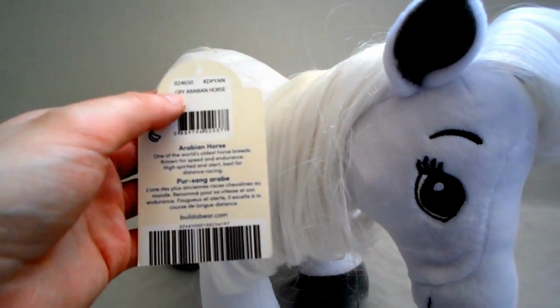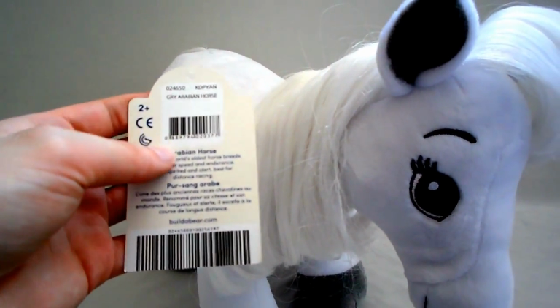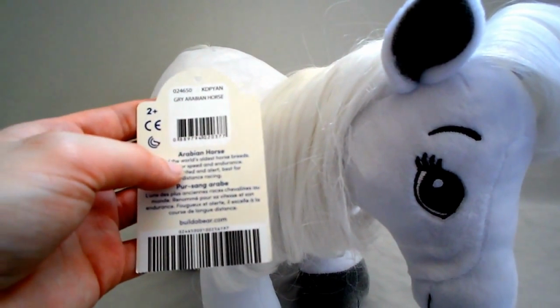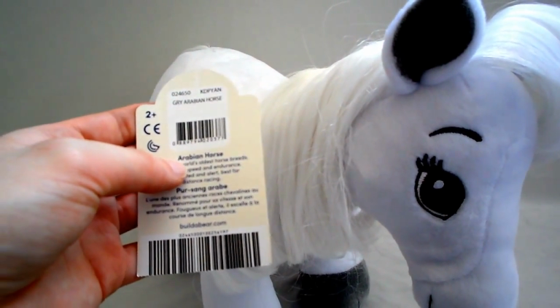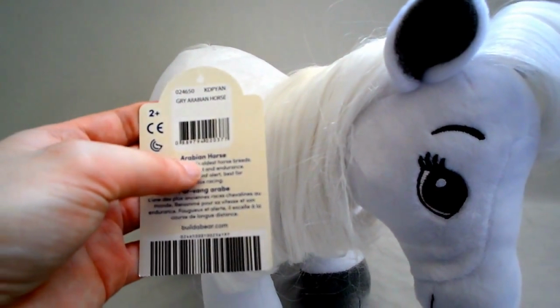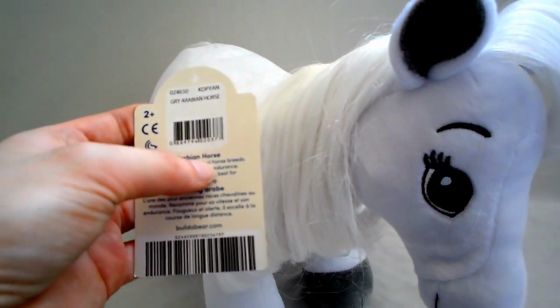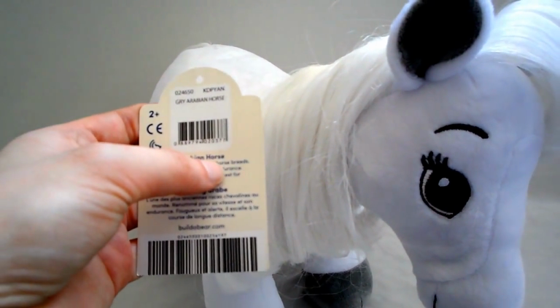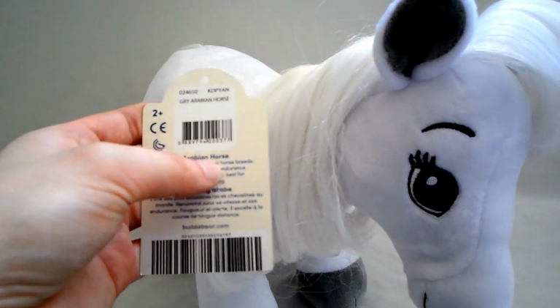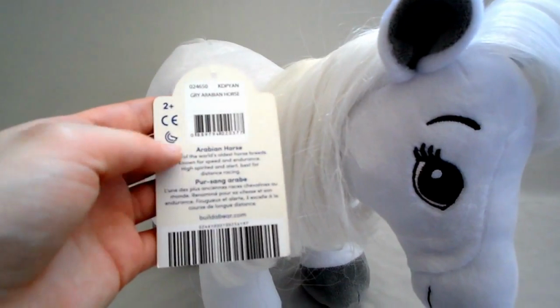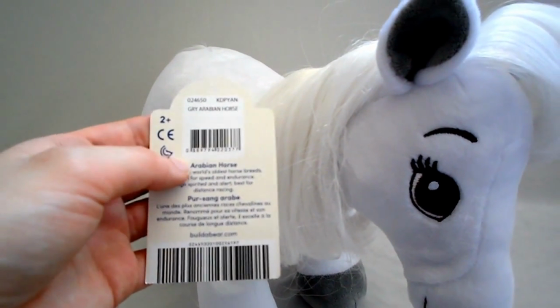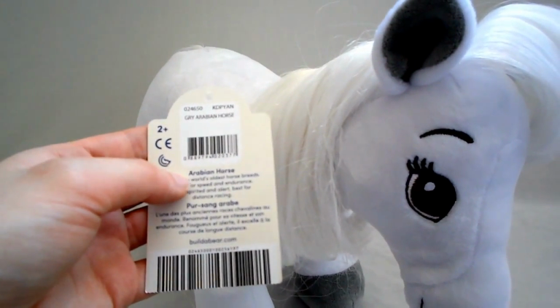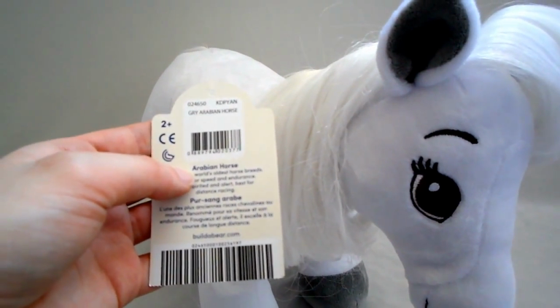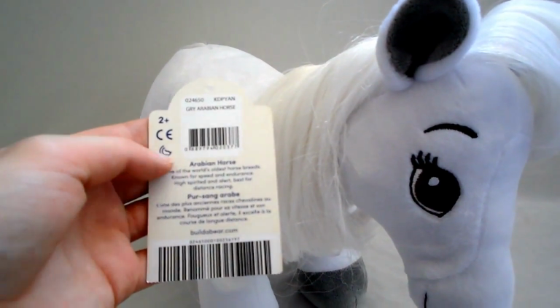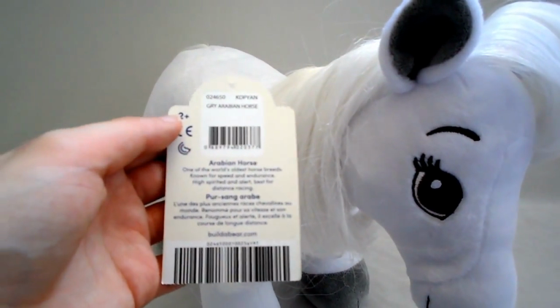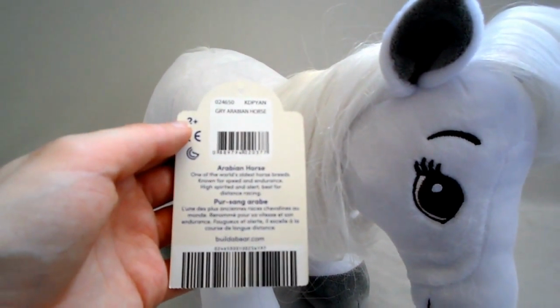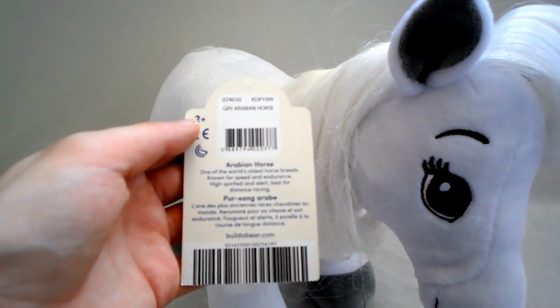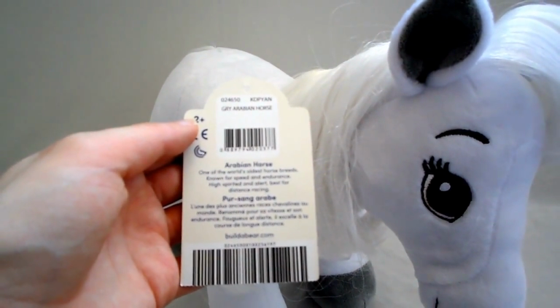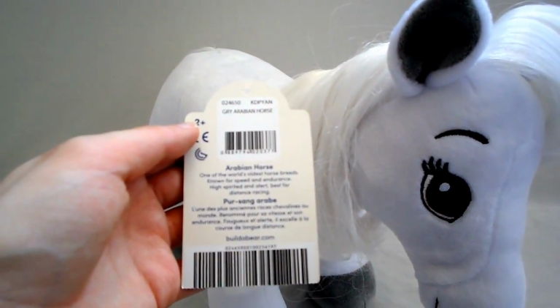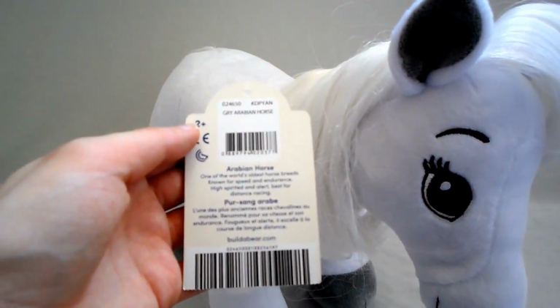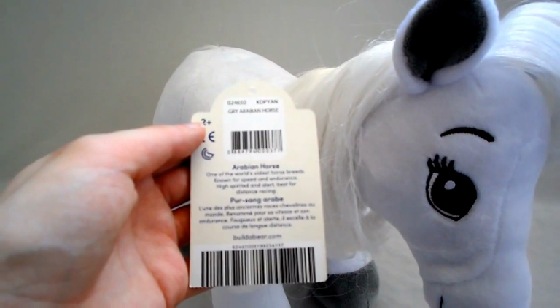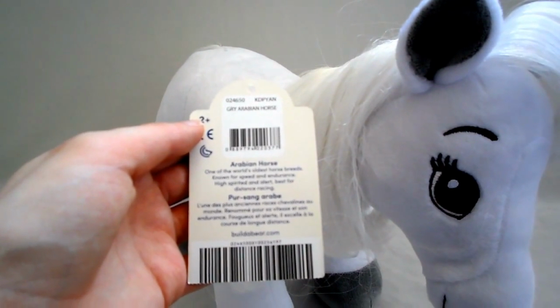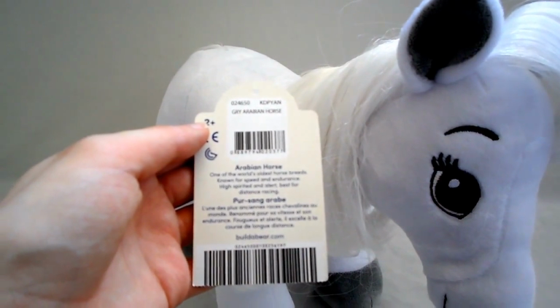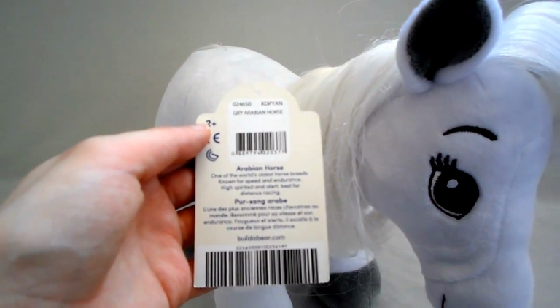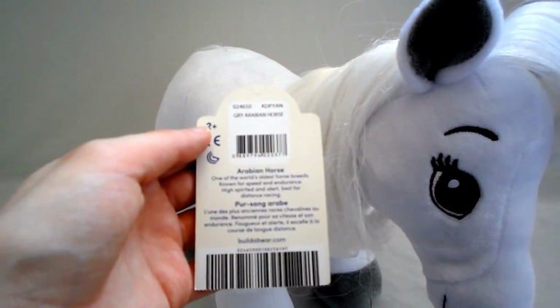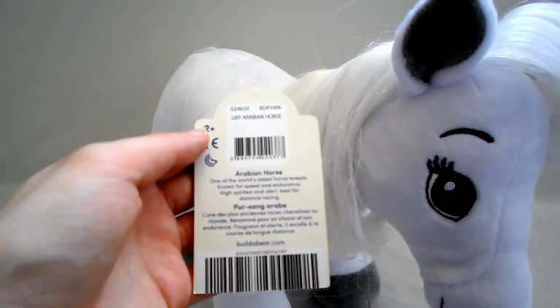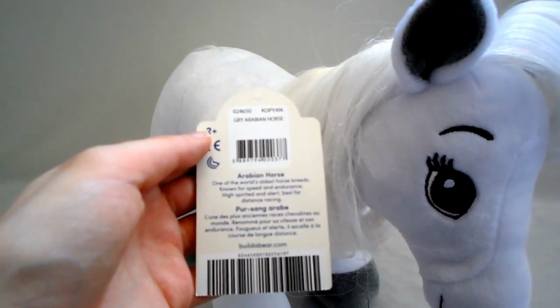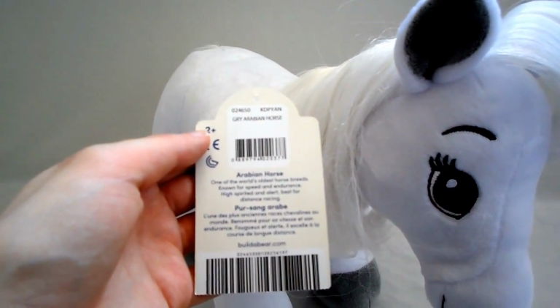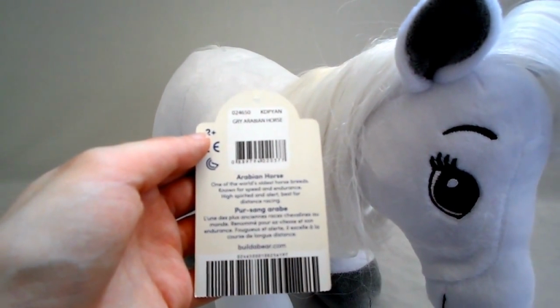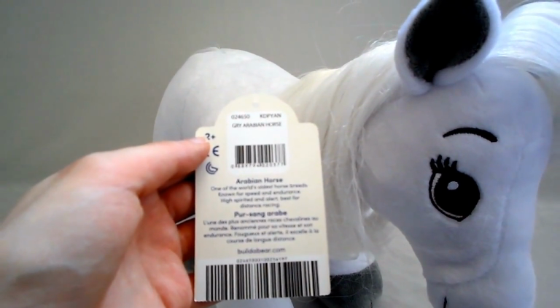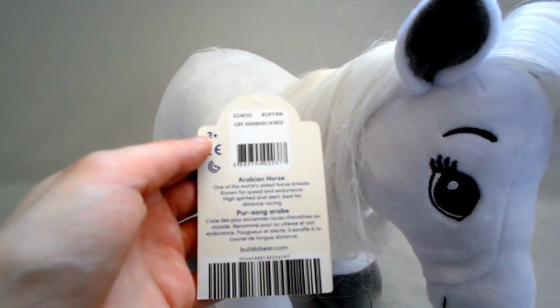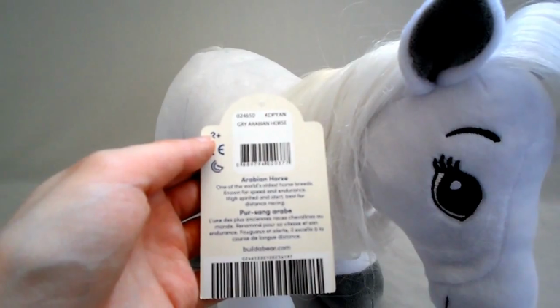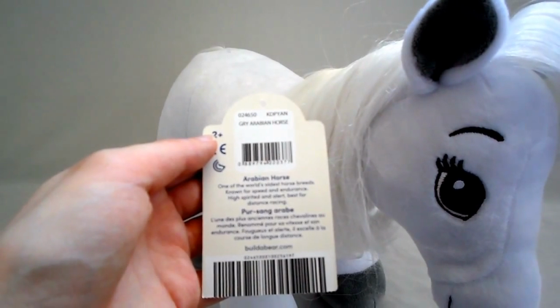On the tag, it describes a little bit about the horse breed. Arabian horse: one of the world's oldest horse breeds, known for speed and endurance, high-spirited and alert, best for distance racing.